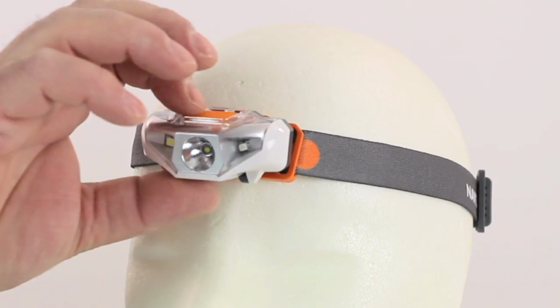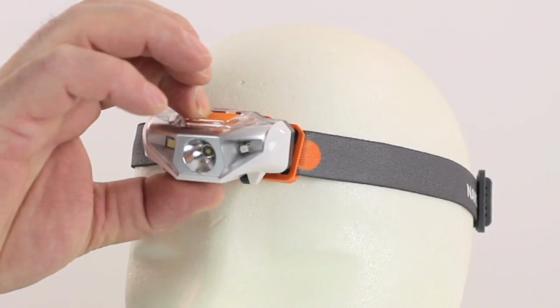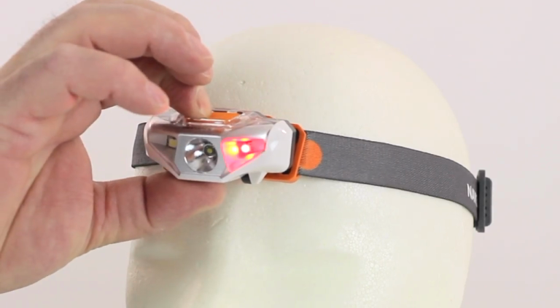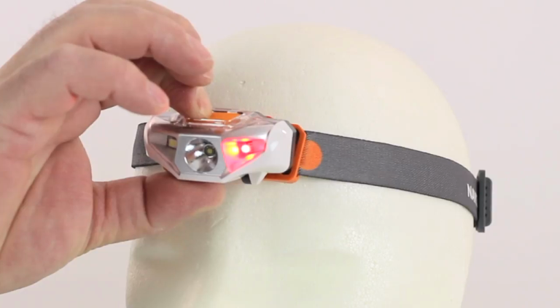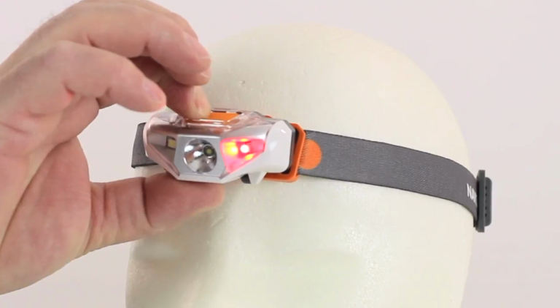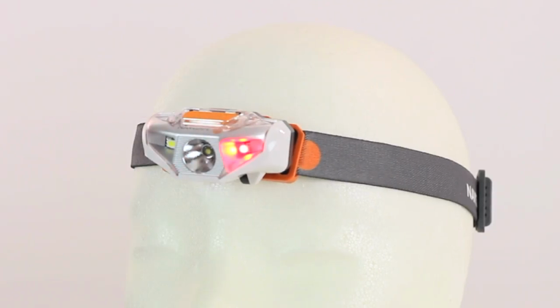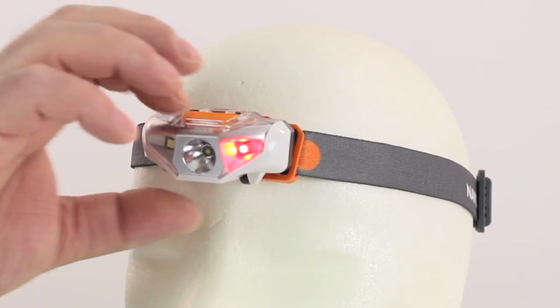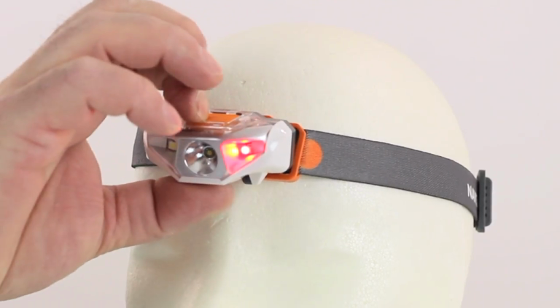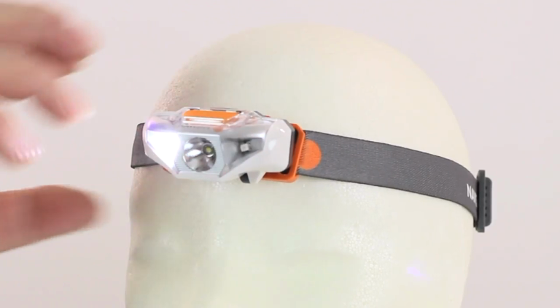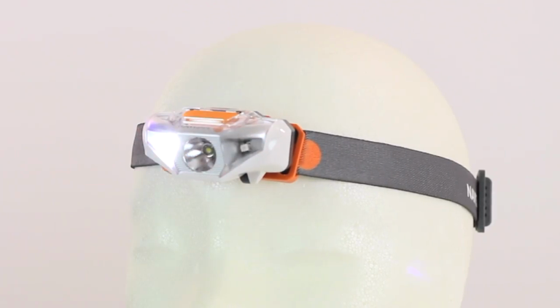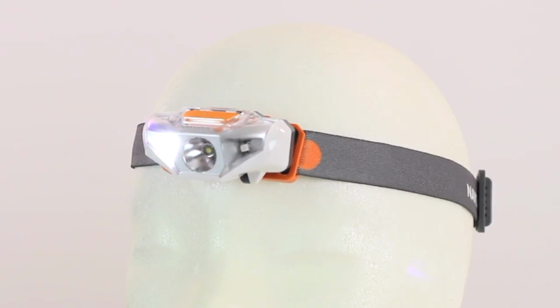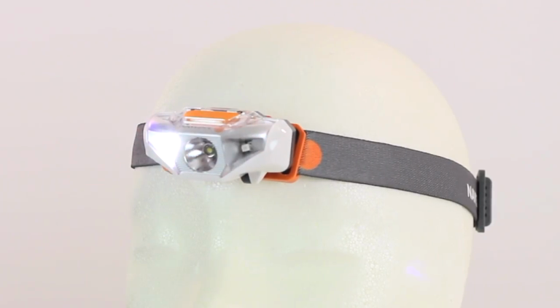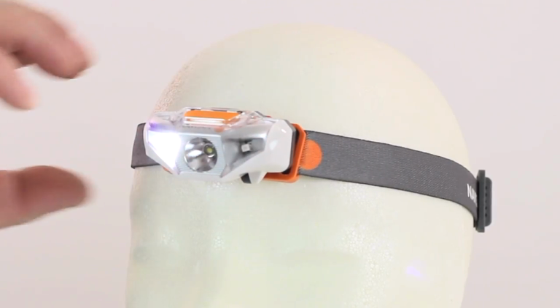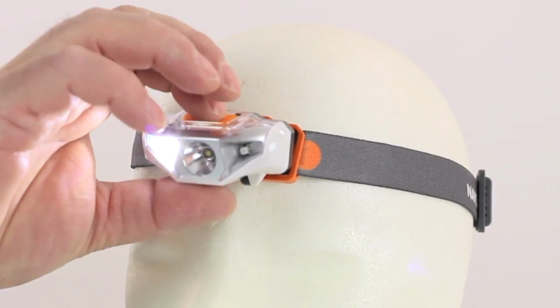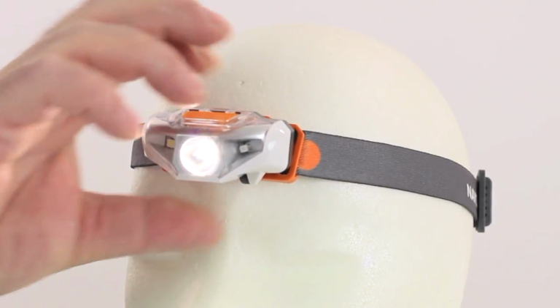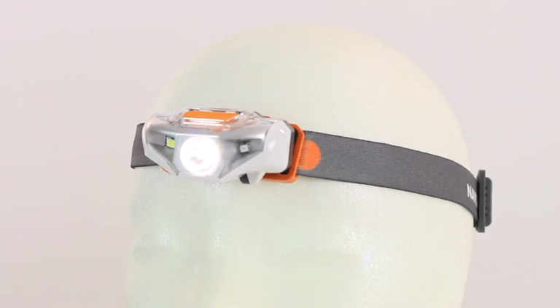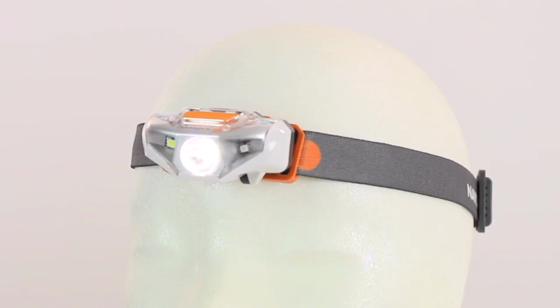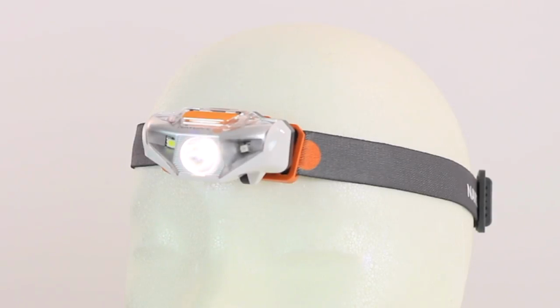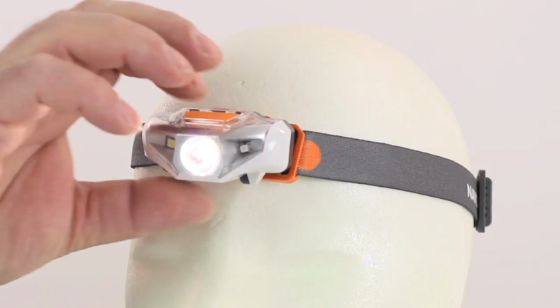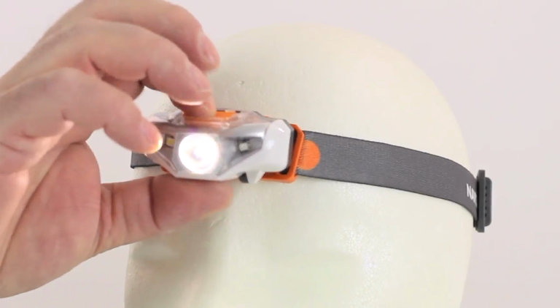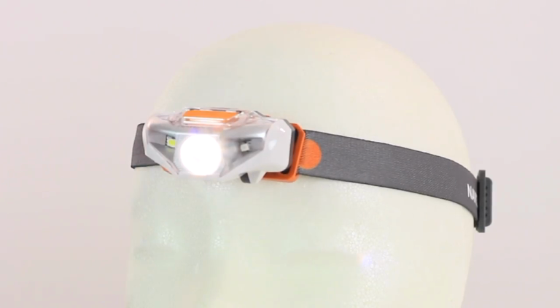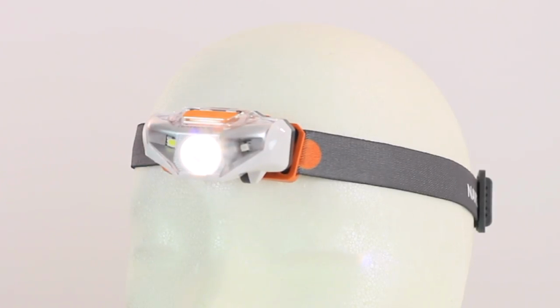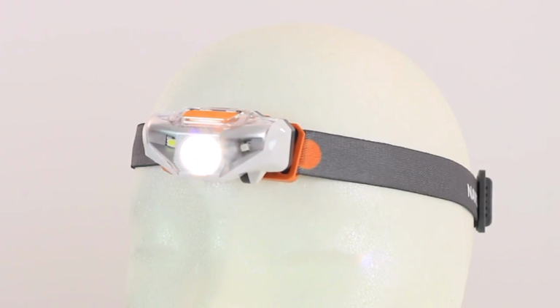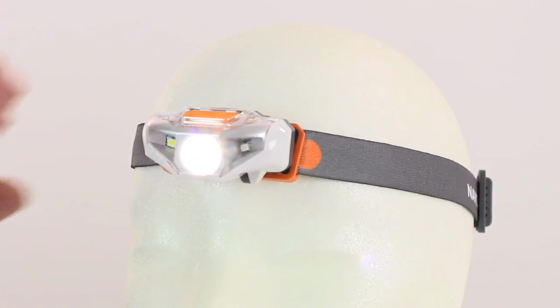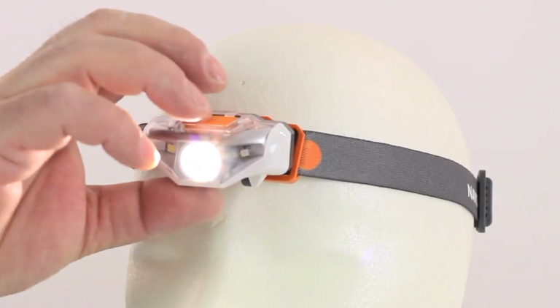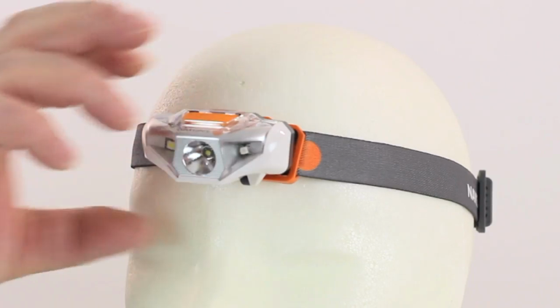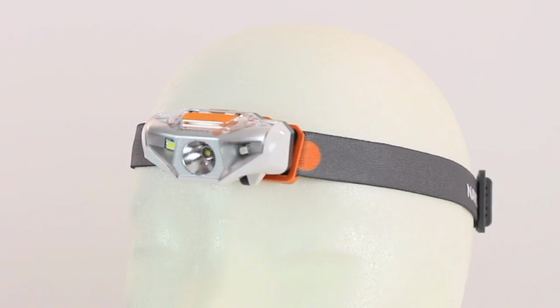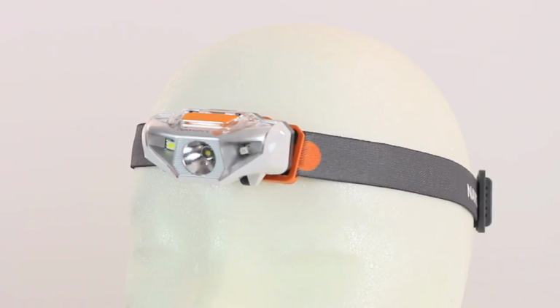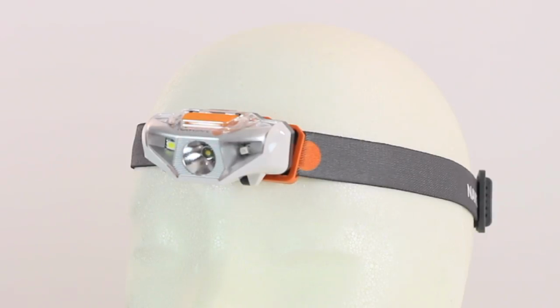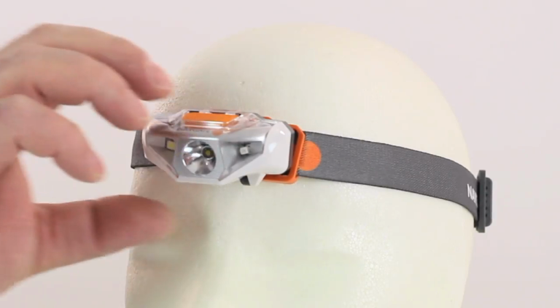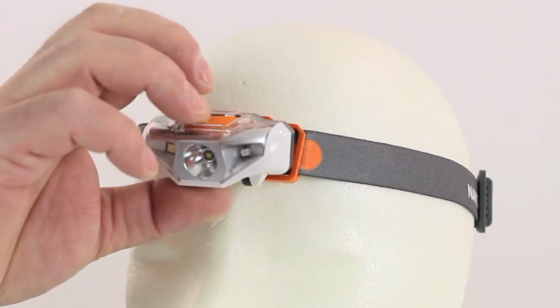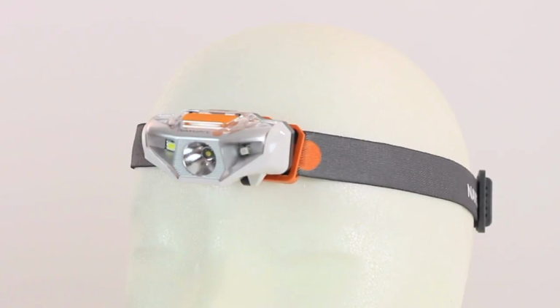A red light to preserve night vision, a wide angle white floodlight for short distance situations, and an ultra powerful light beam that shines up to 230 feet, useful for illuminating the rig during night sailing.